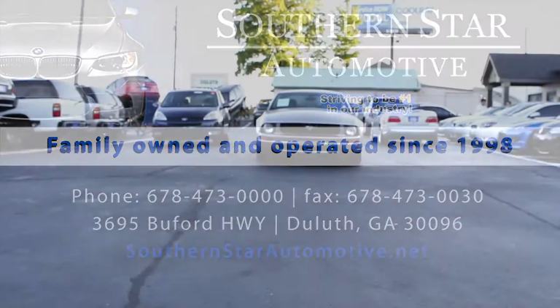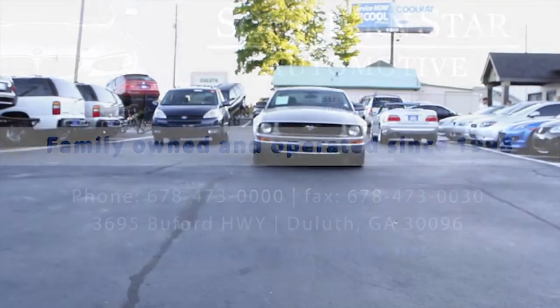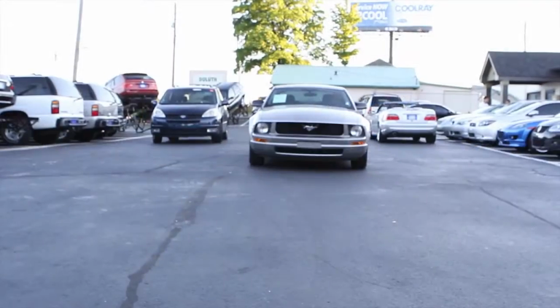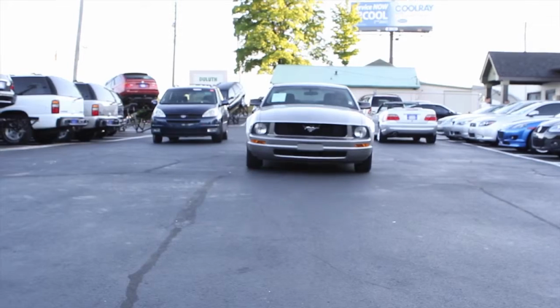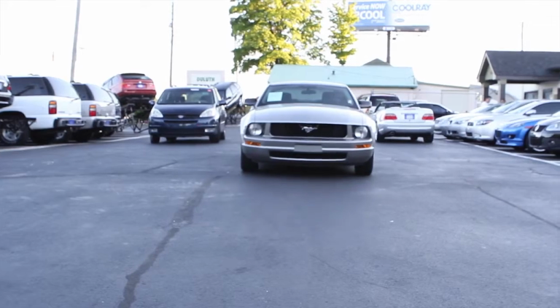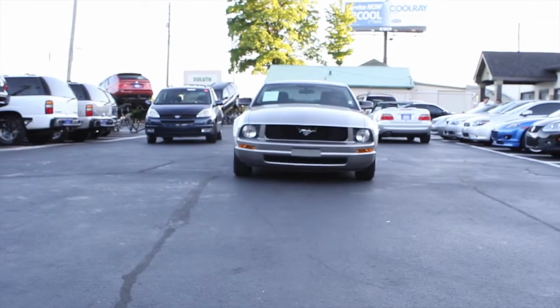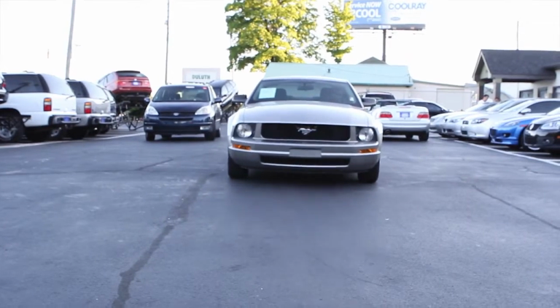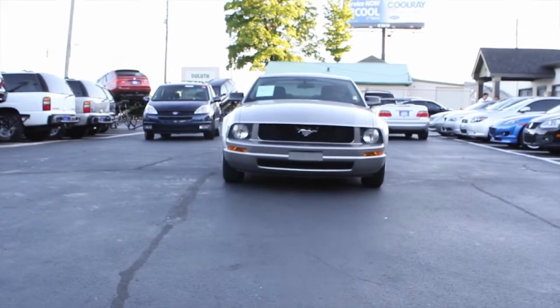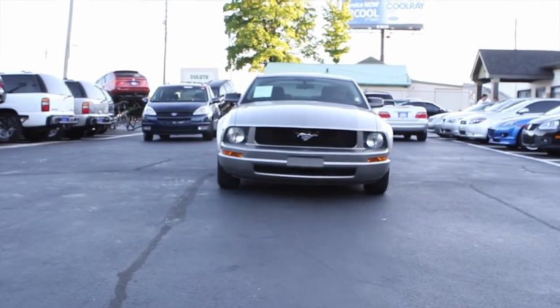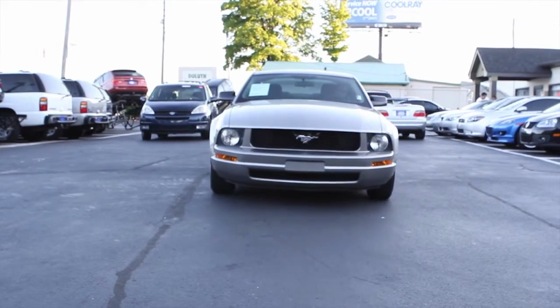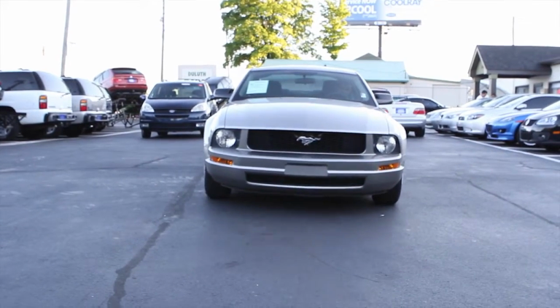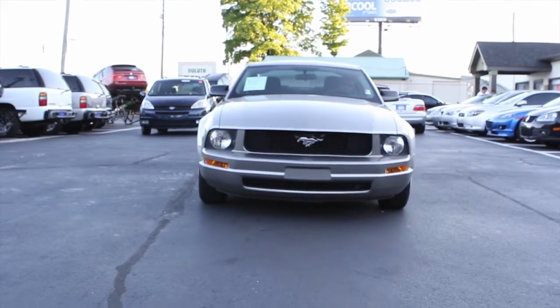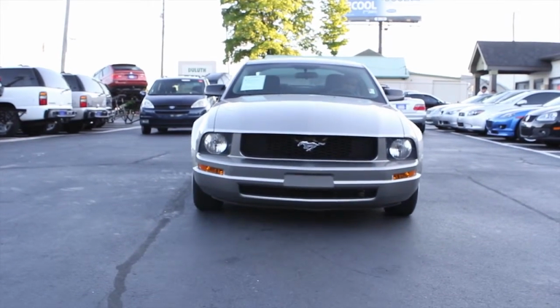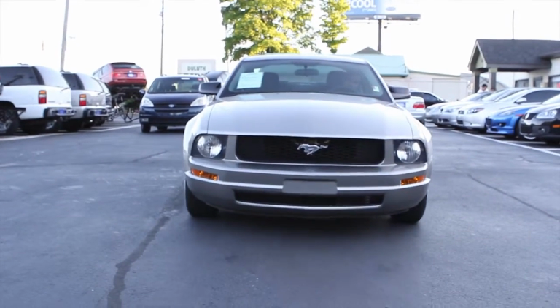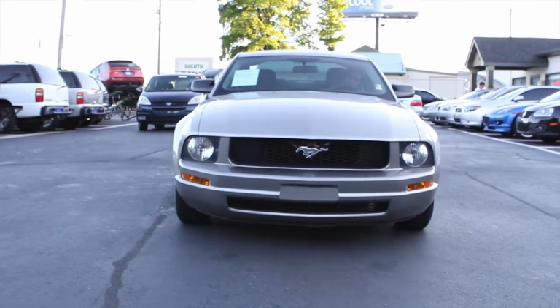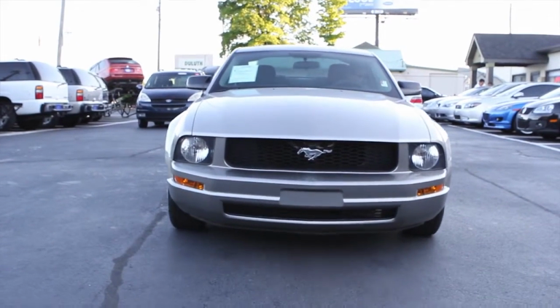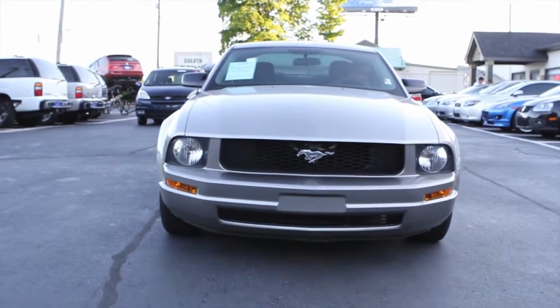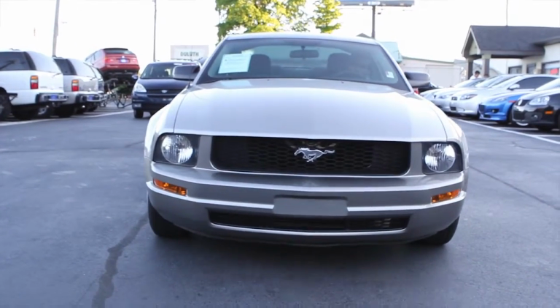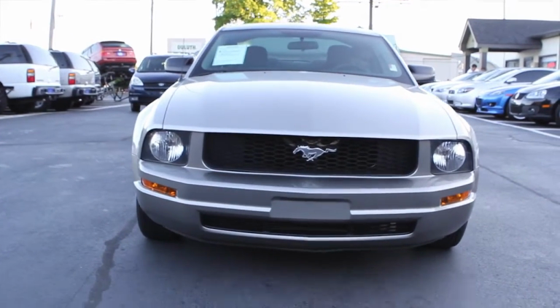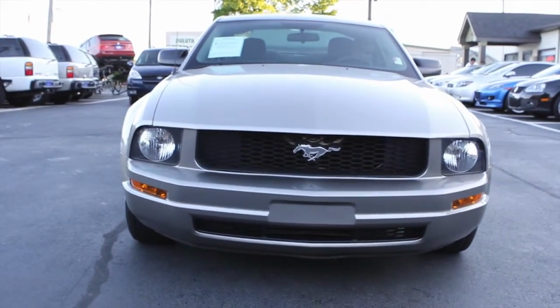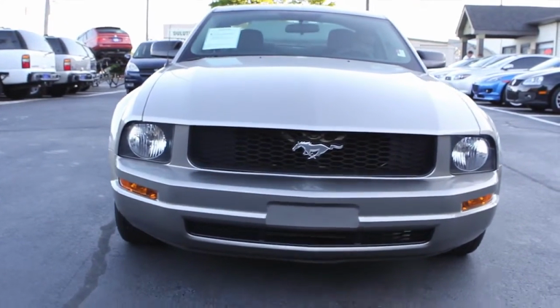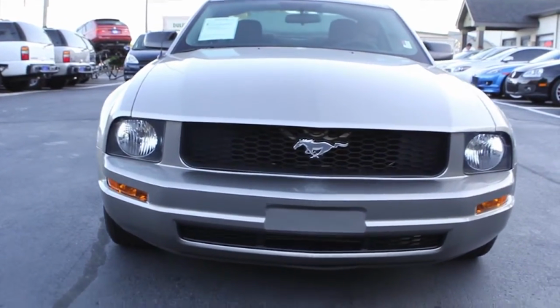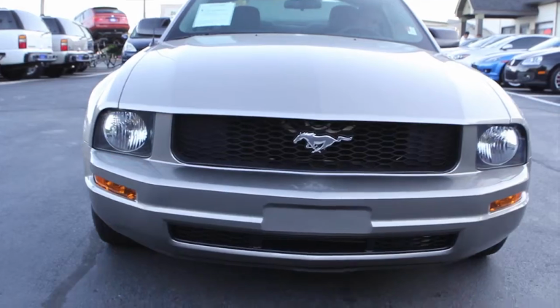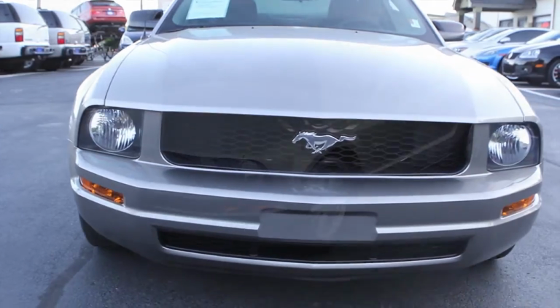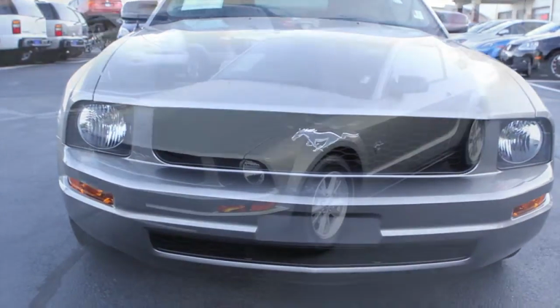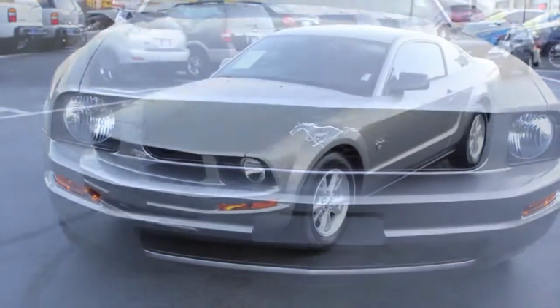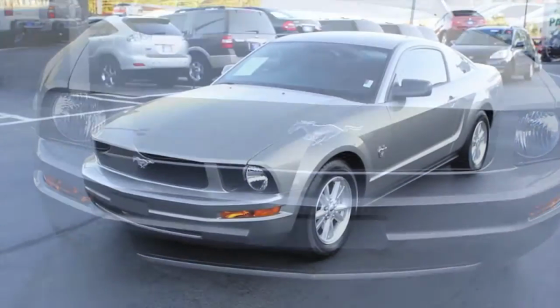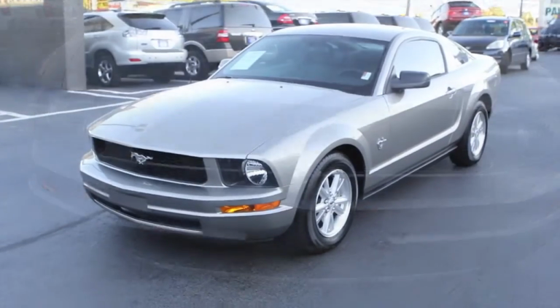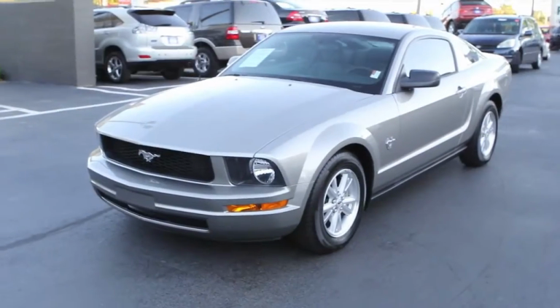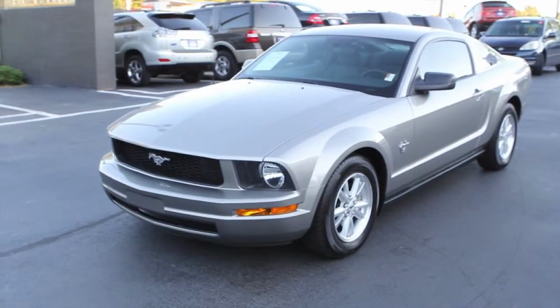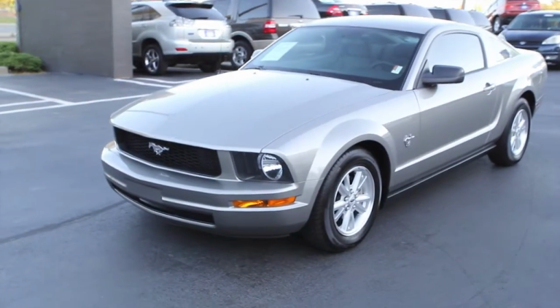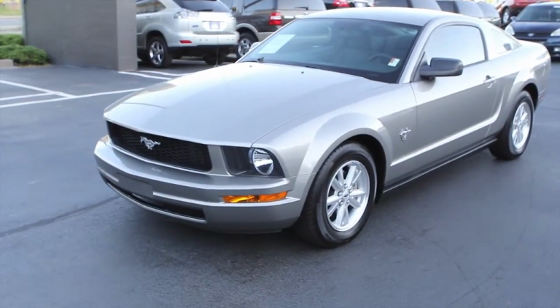Welcome to Southern Star Automotive. Today we're going to show you a brand new arrival: 2009 Ford Mustang Coupe V6.